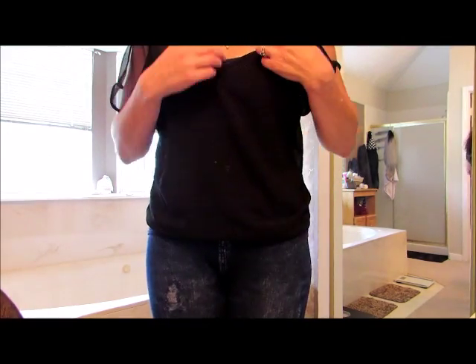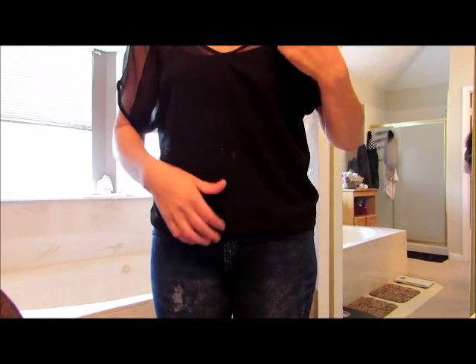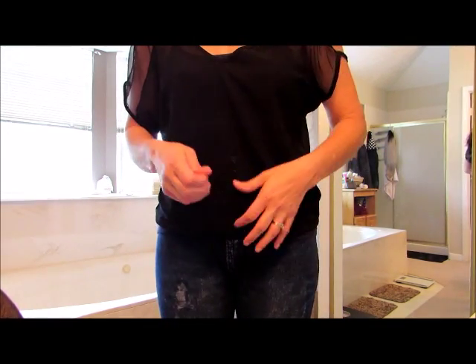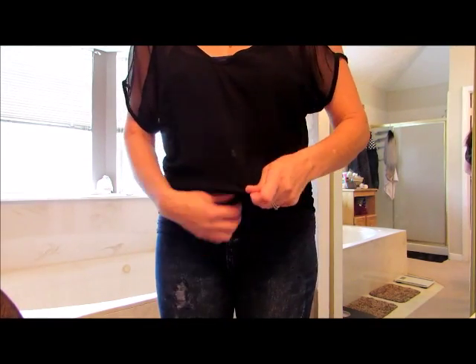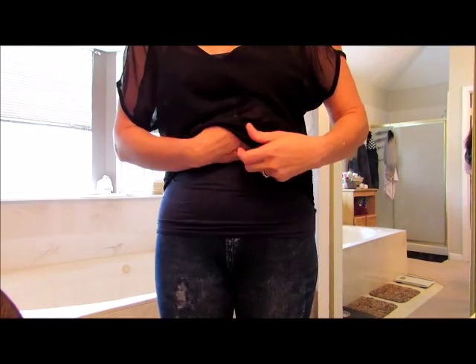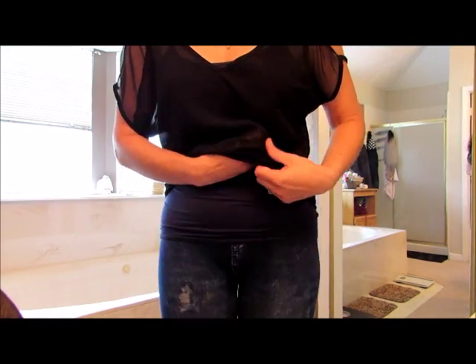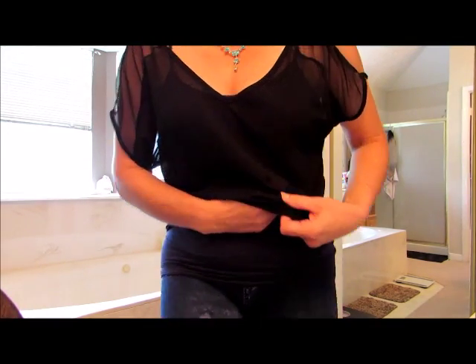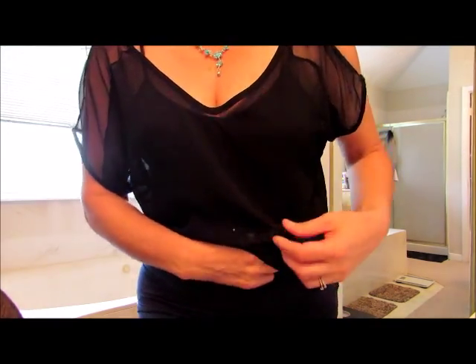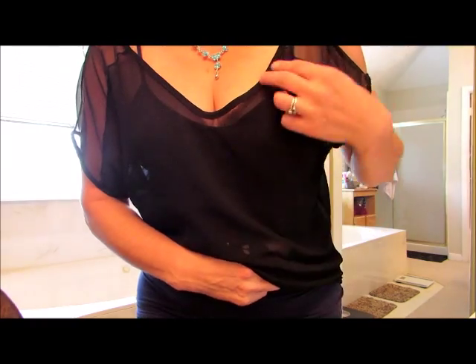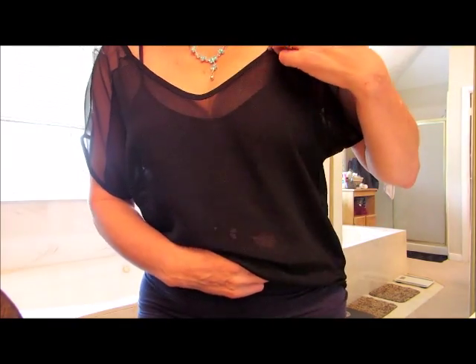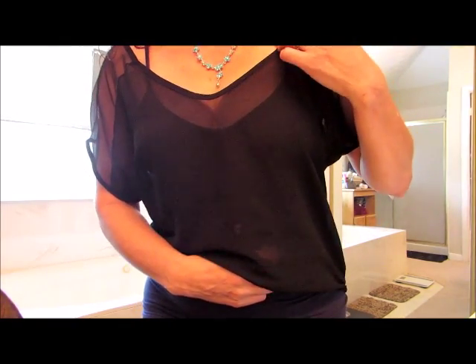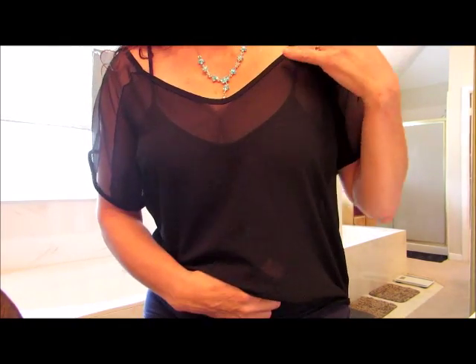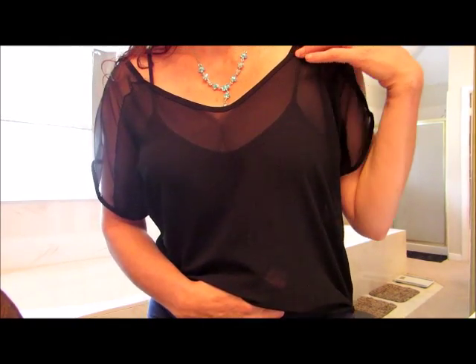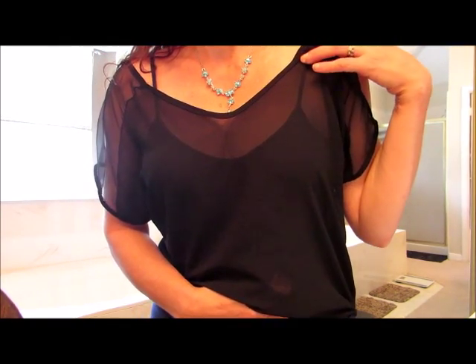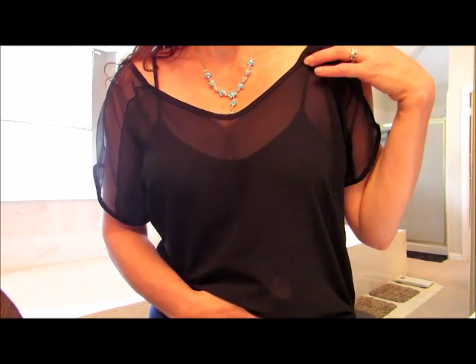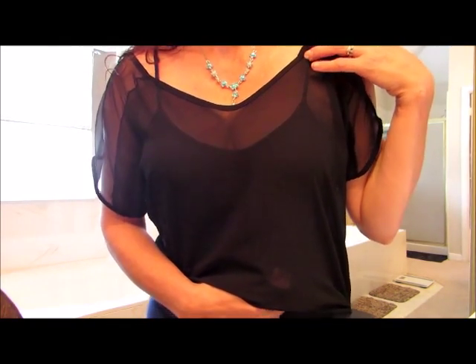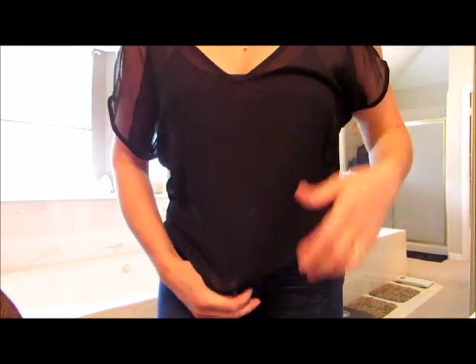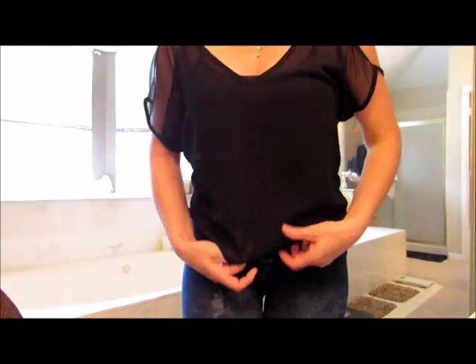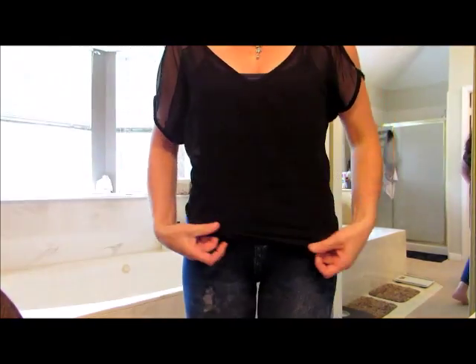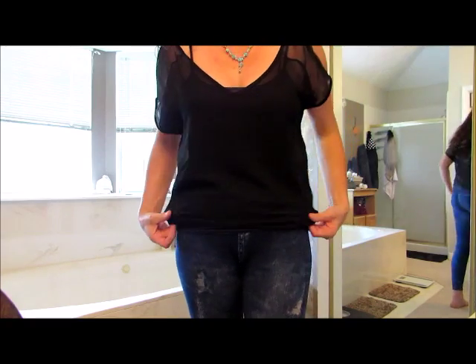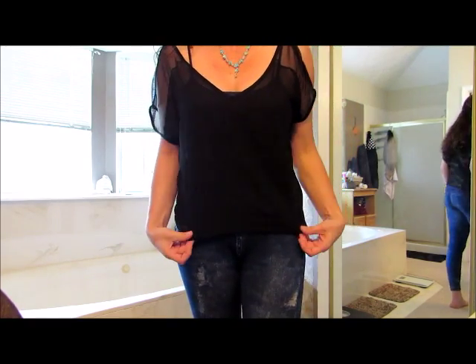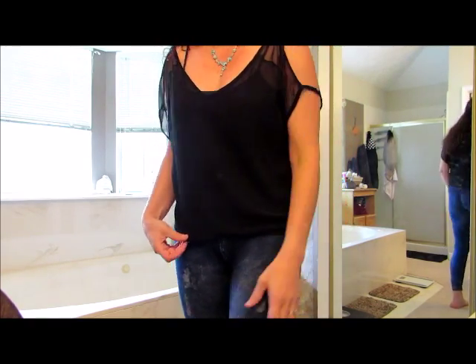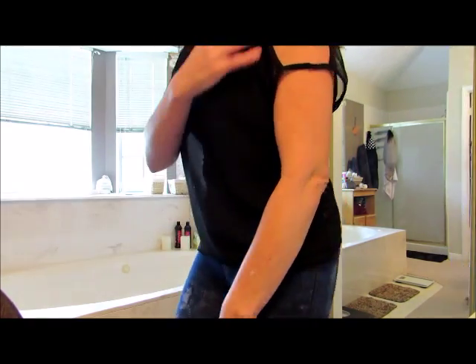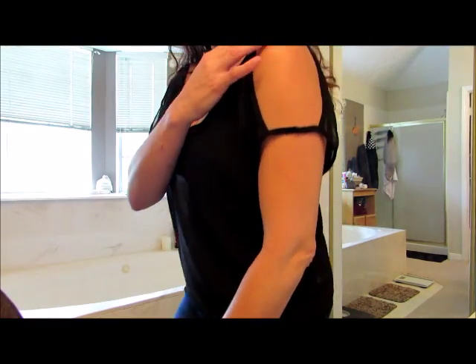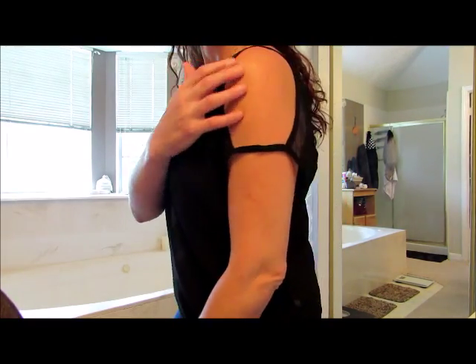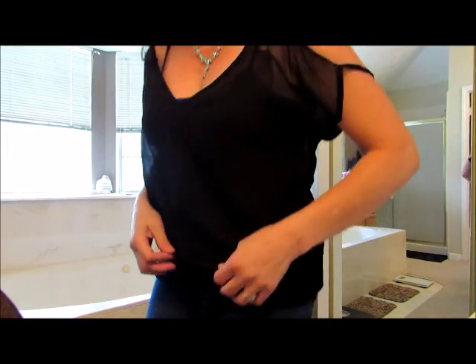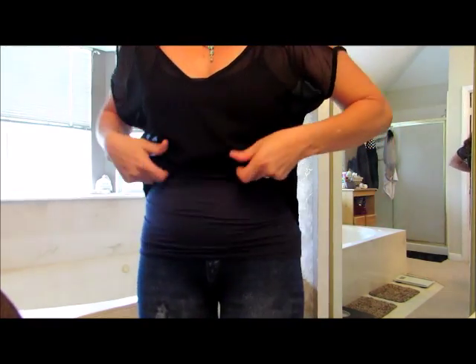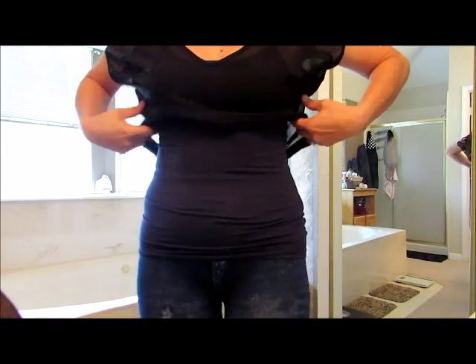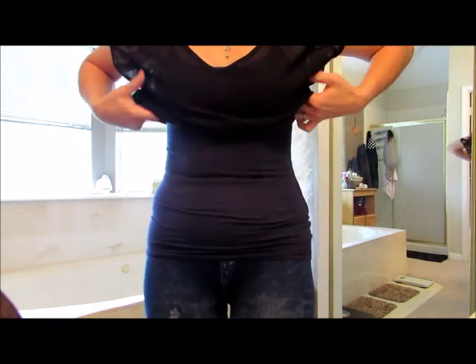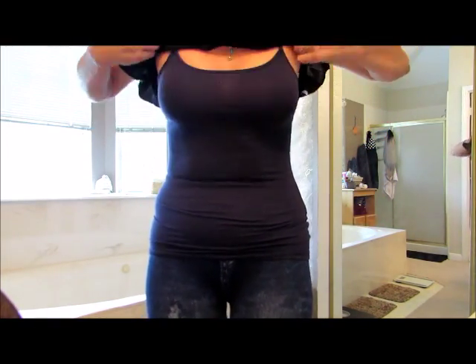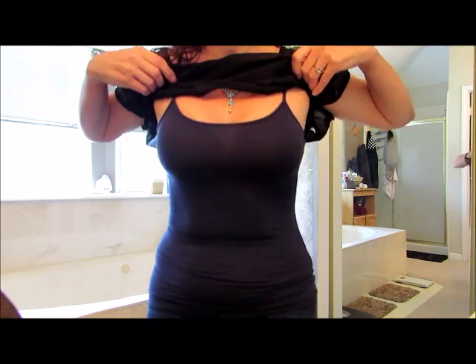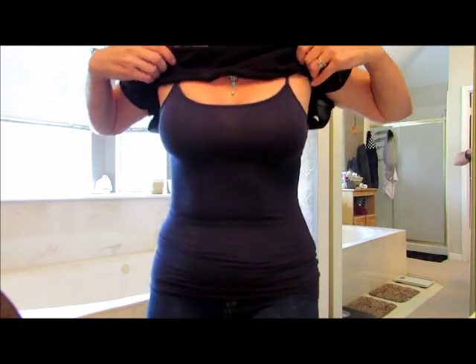Without an undershirt, you are just showing skin — that's how it is without an undershirt. Very sheer. But it does add something. See, I'm just wearing a punk t-shirt underneath.